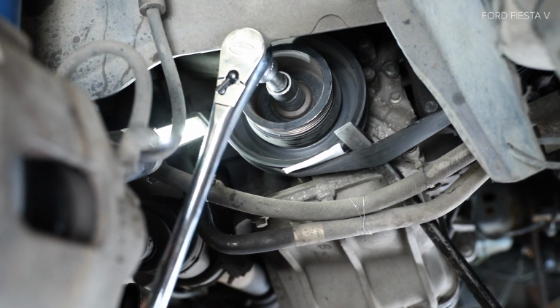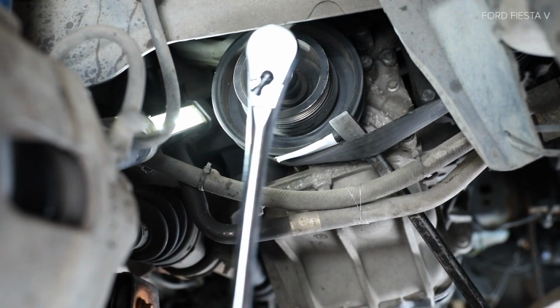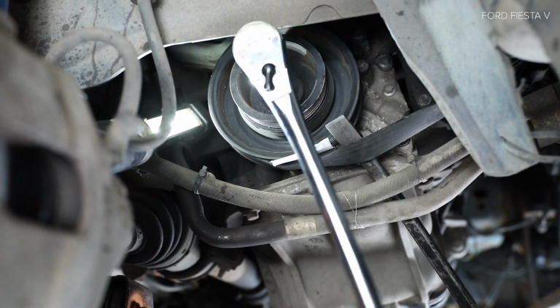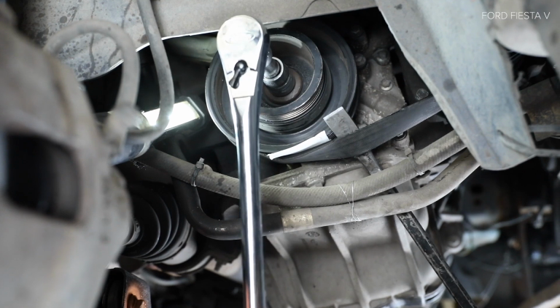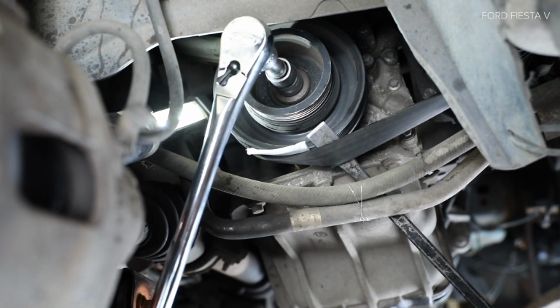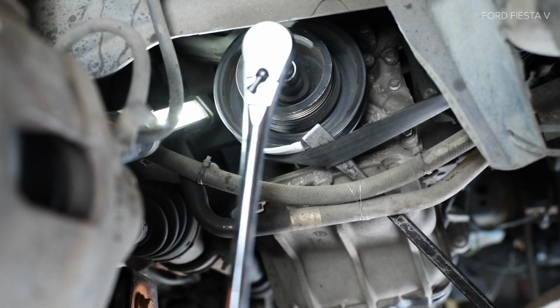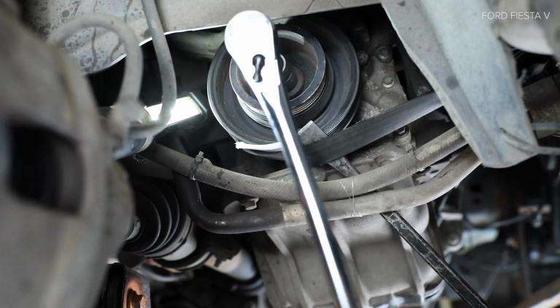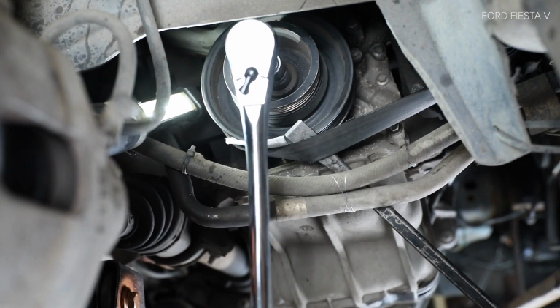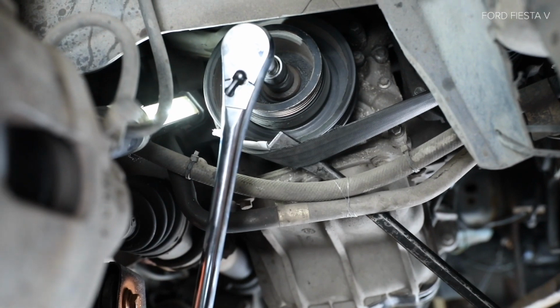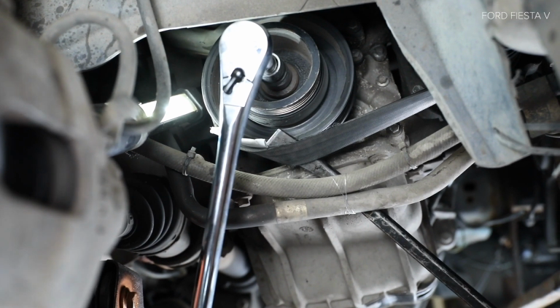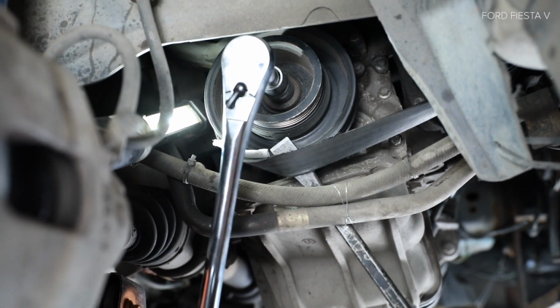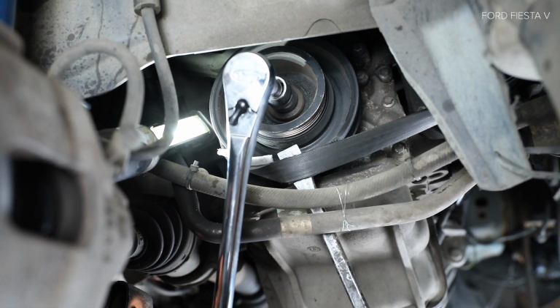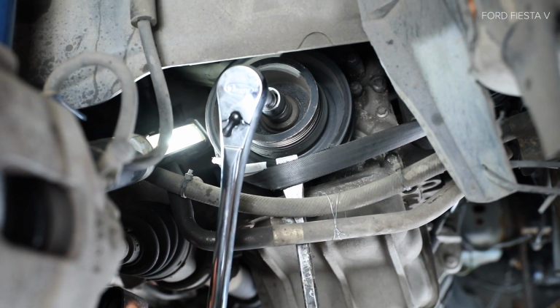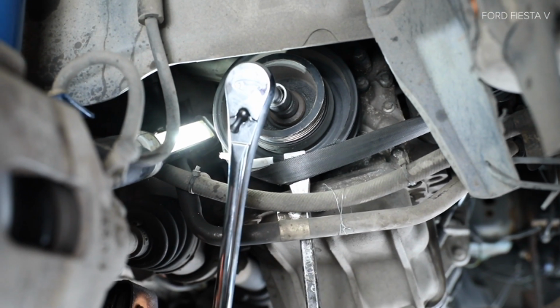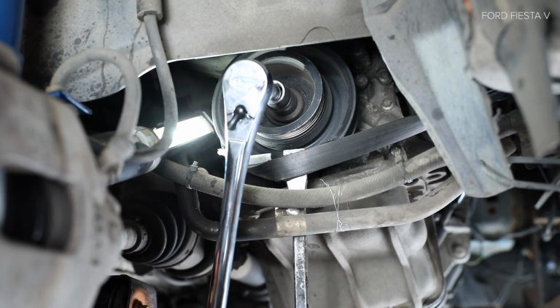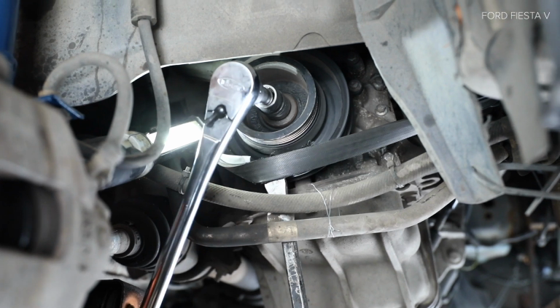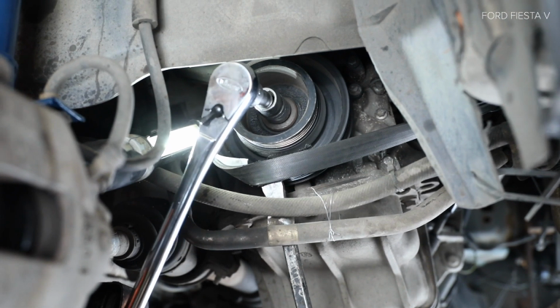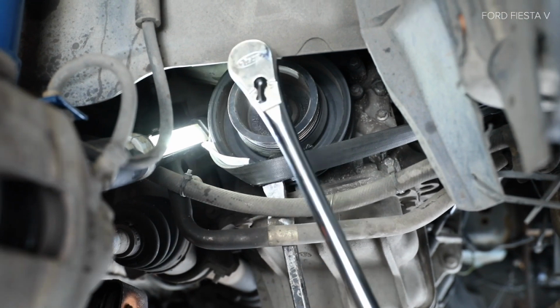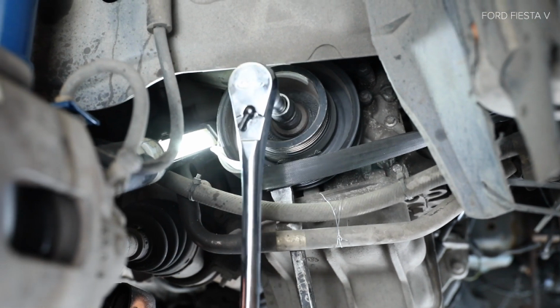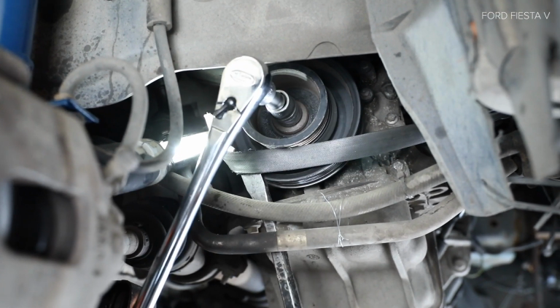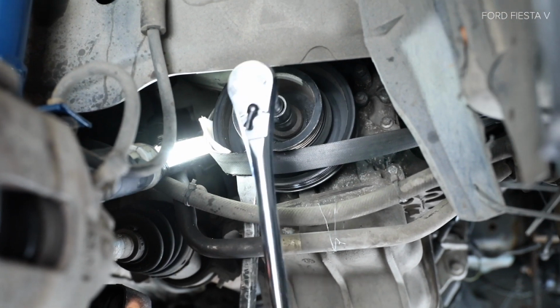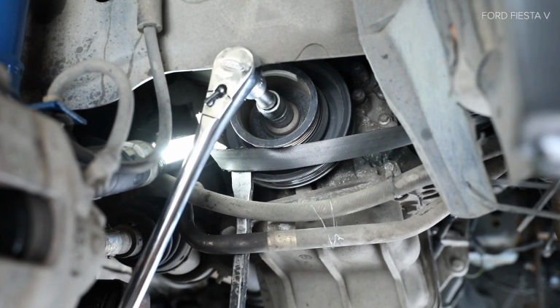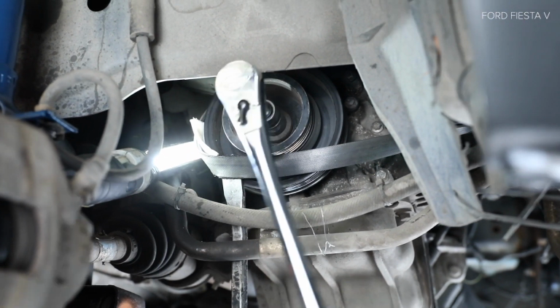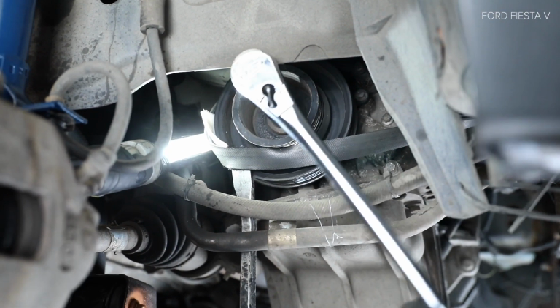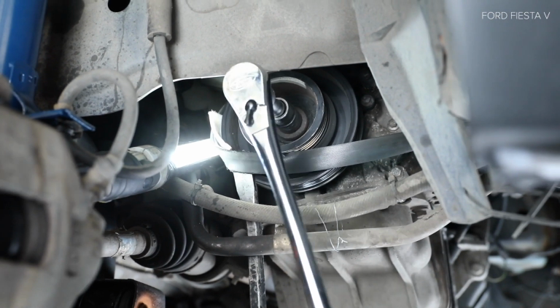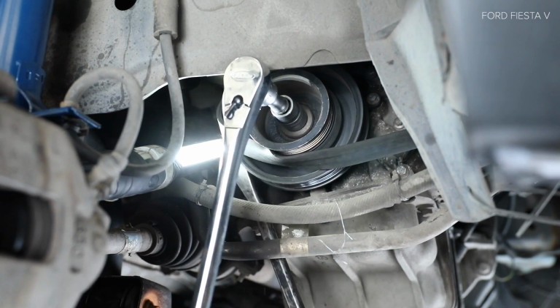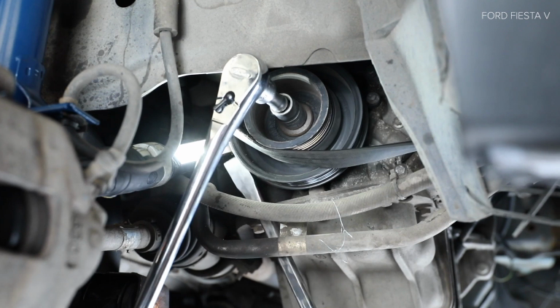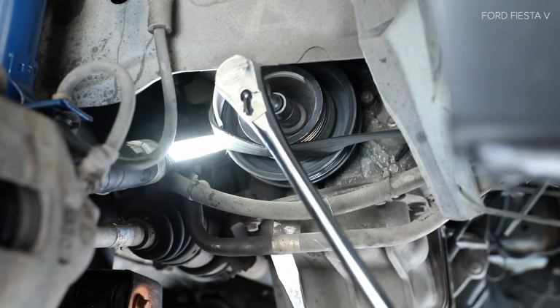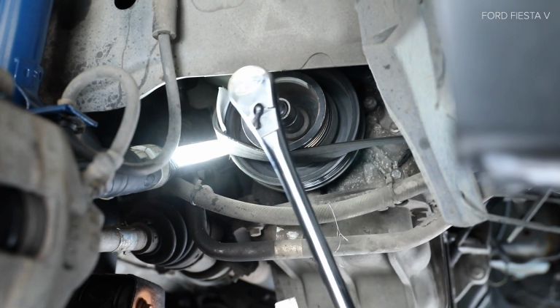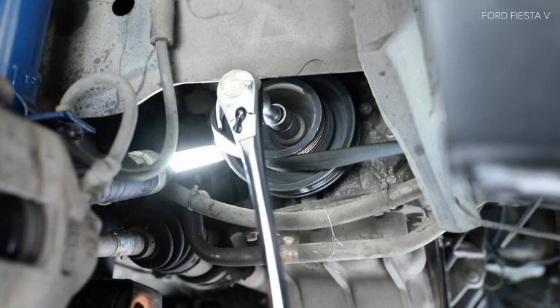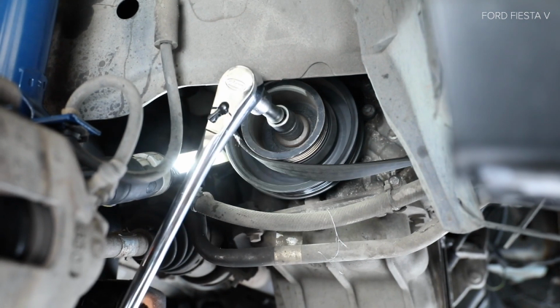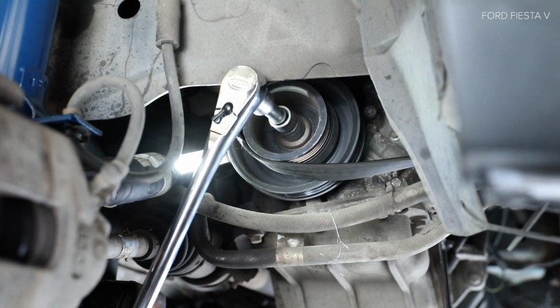Use the studs to support the individual studs. Remove the studs. Install the studs. Curve the studs. Install the studs.